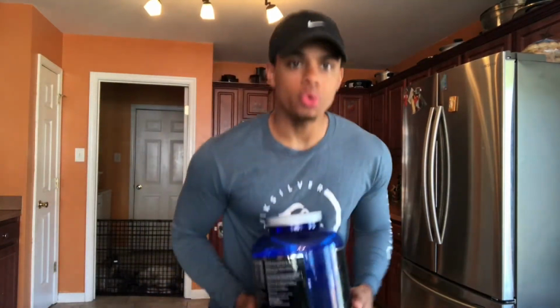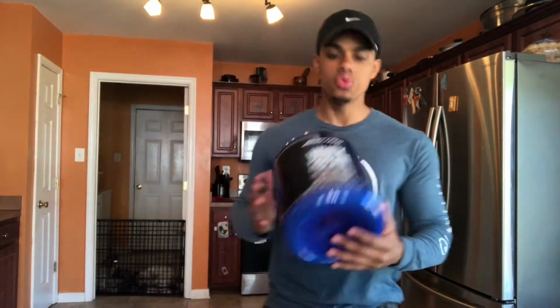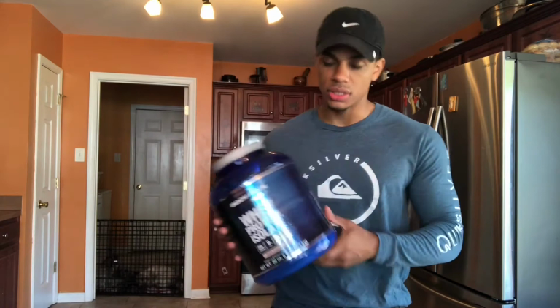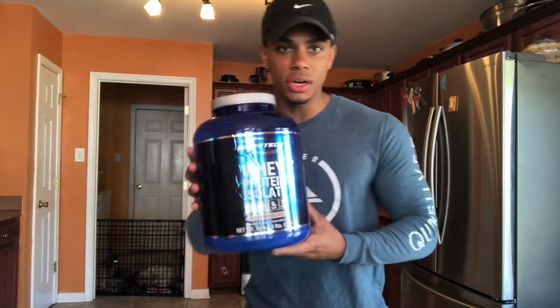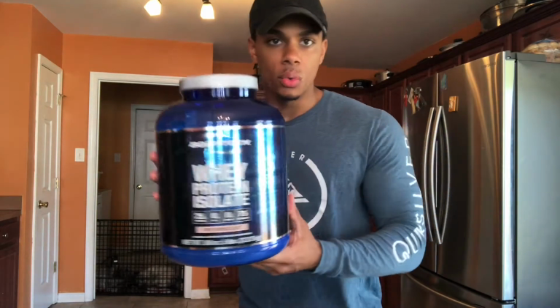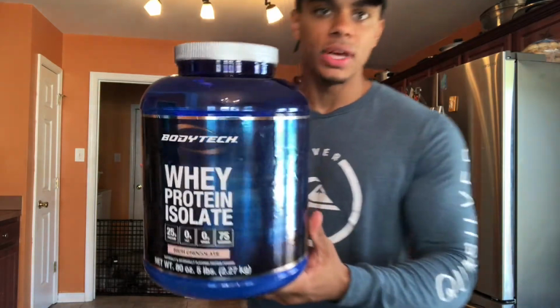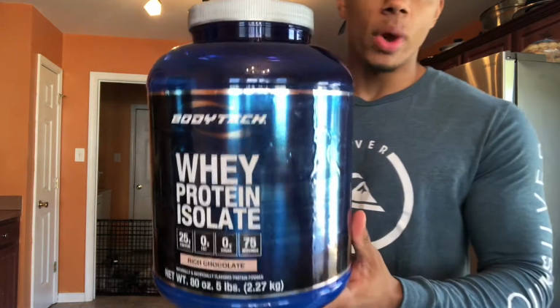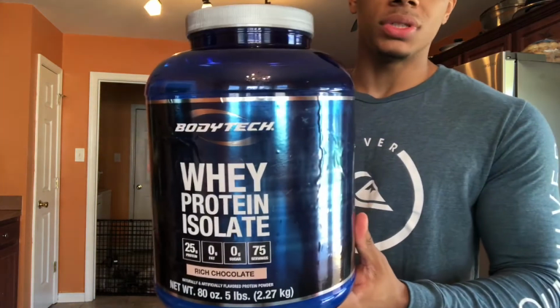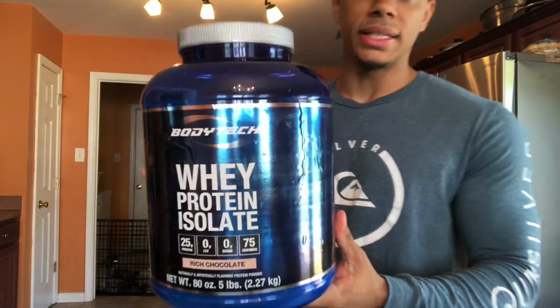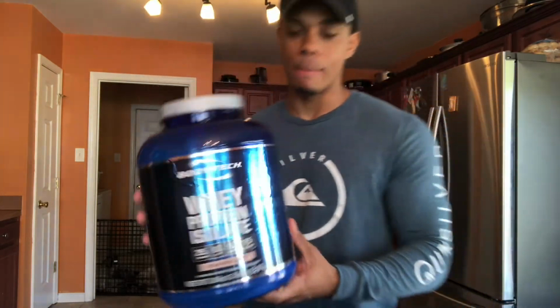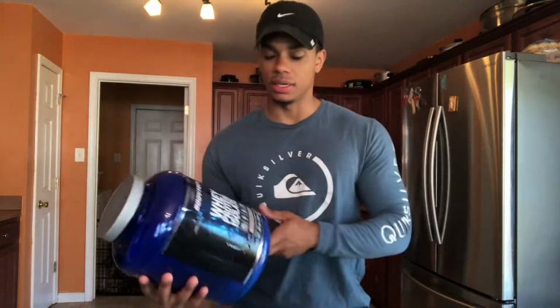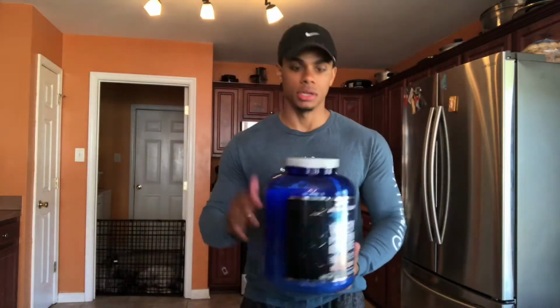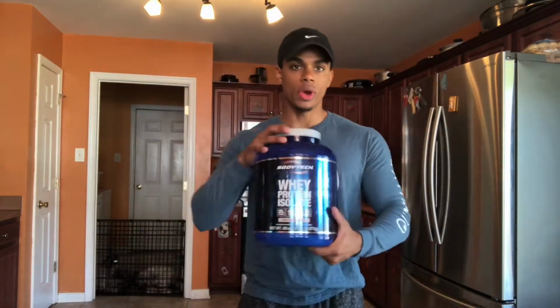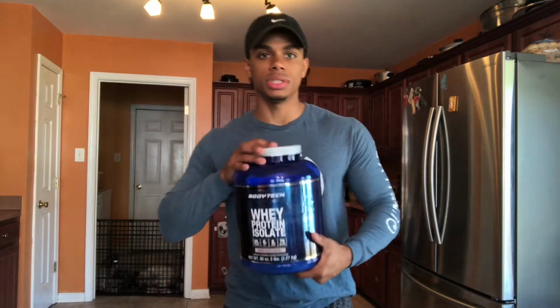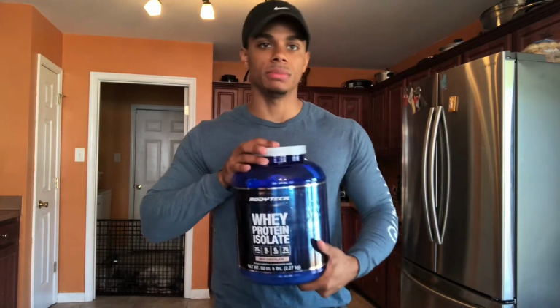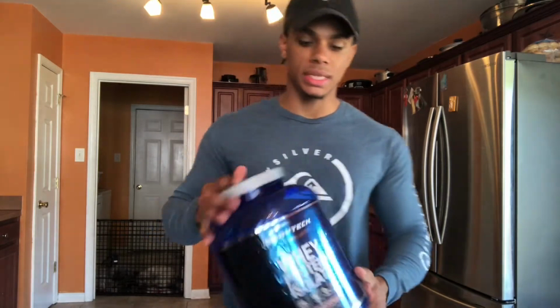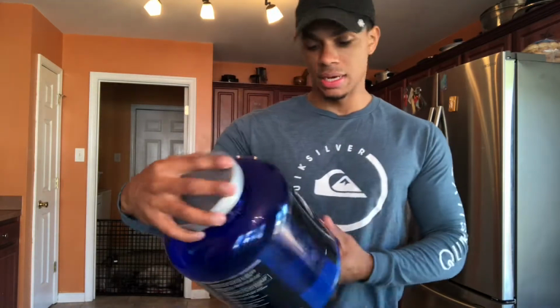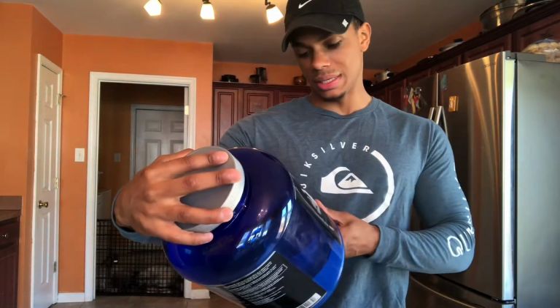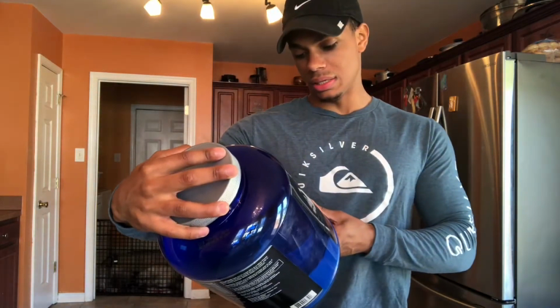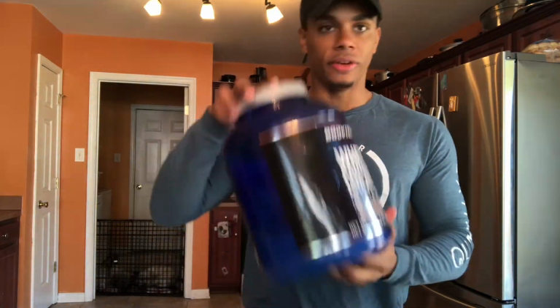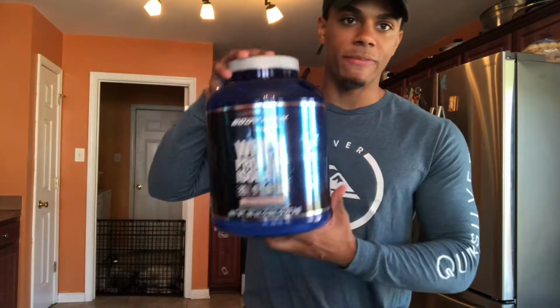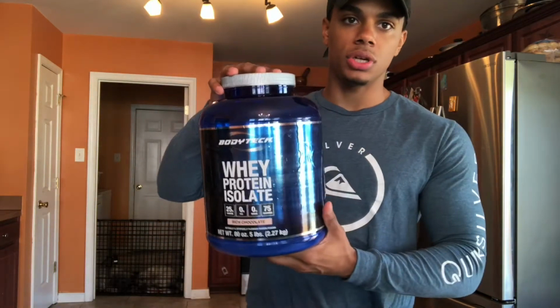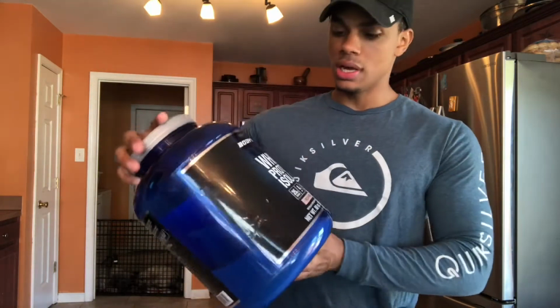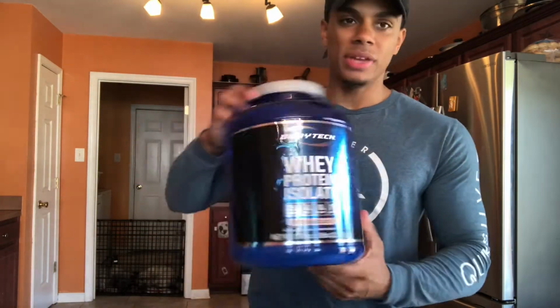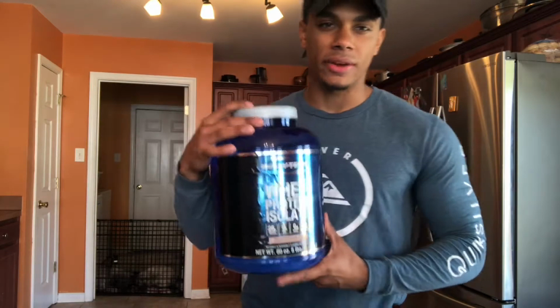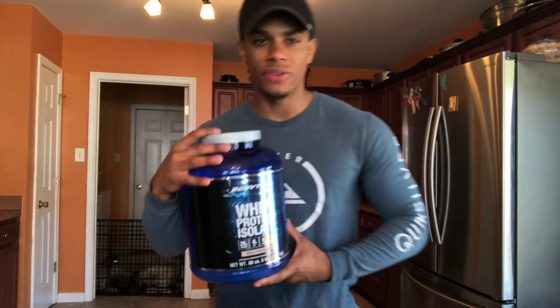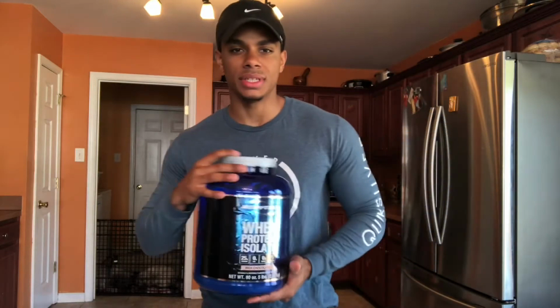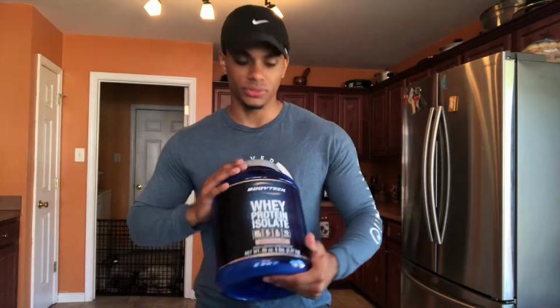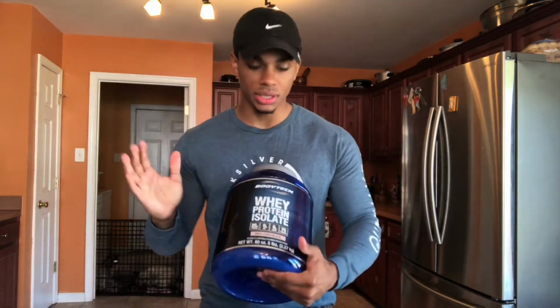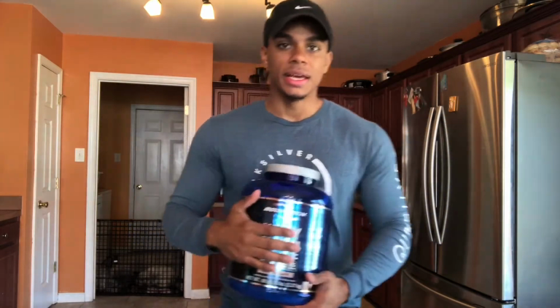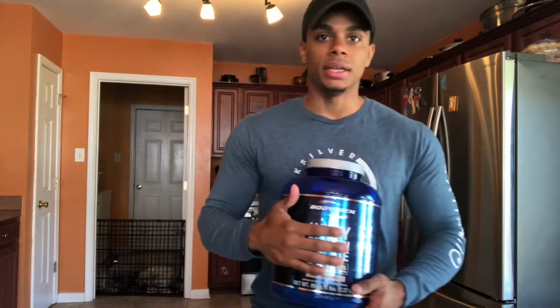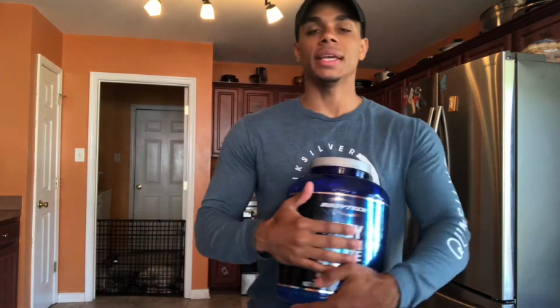All right, so here we have Whey Protein Isolate by Body Tech. This is the five pound jug — I believe I paid like 55 to 60 bucks for this thing.